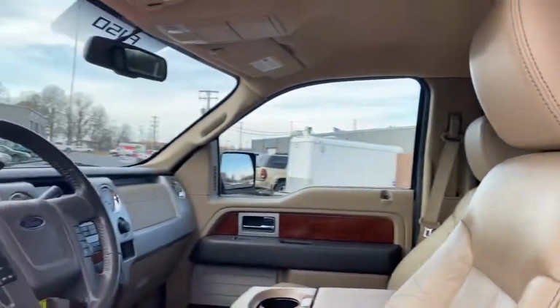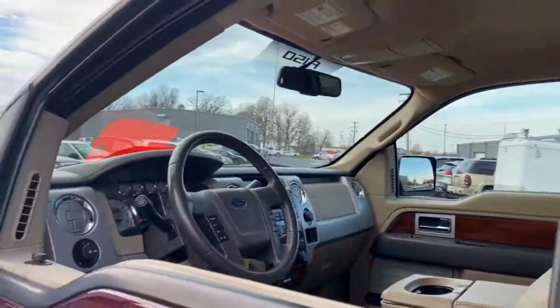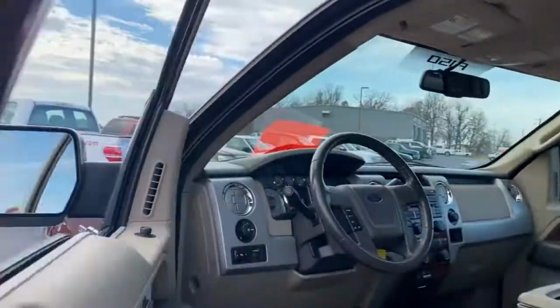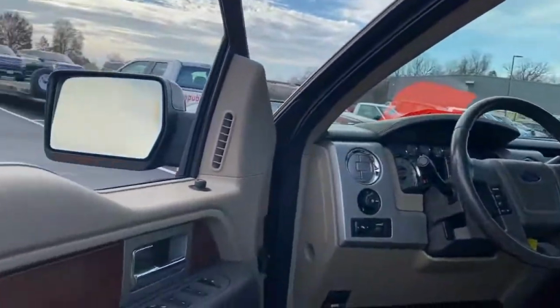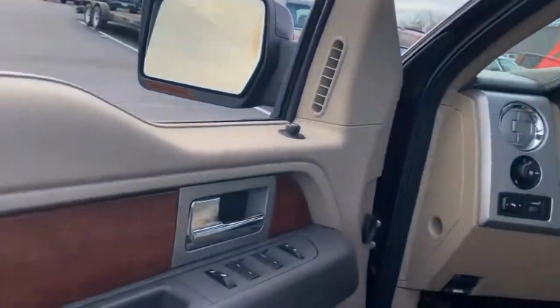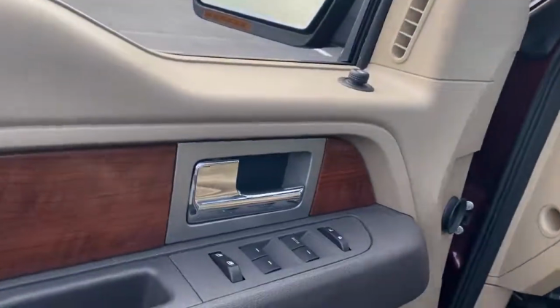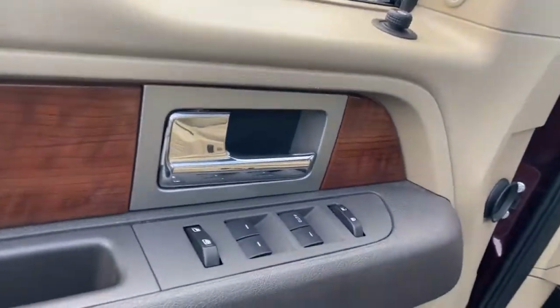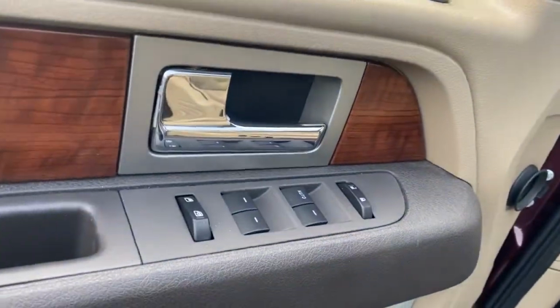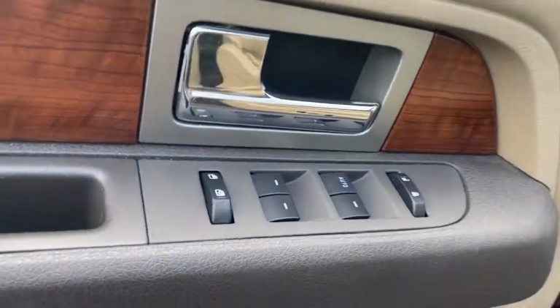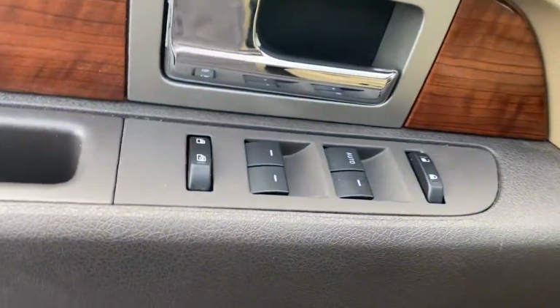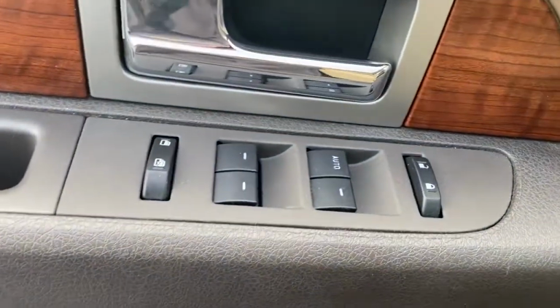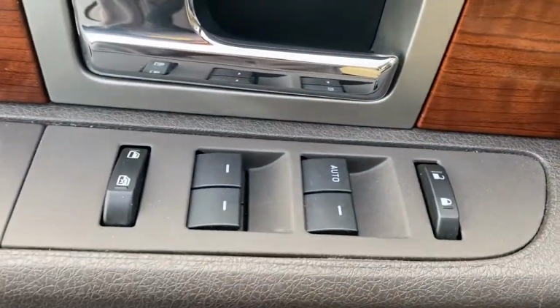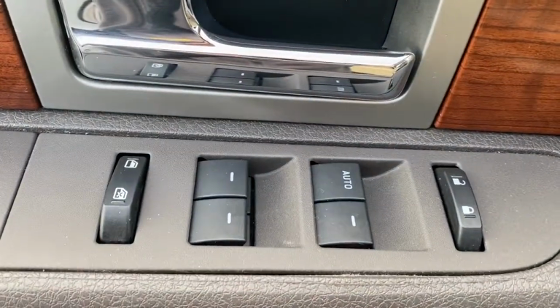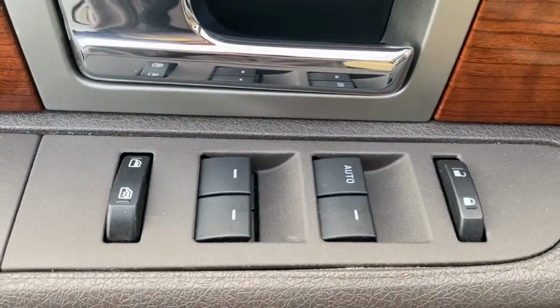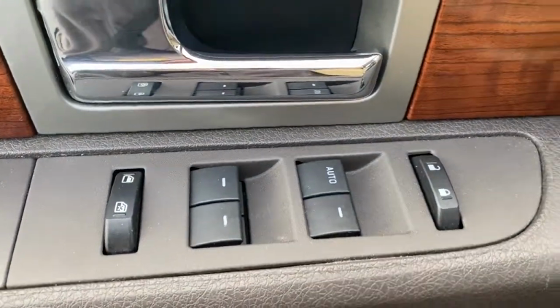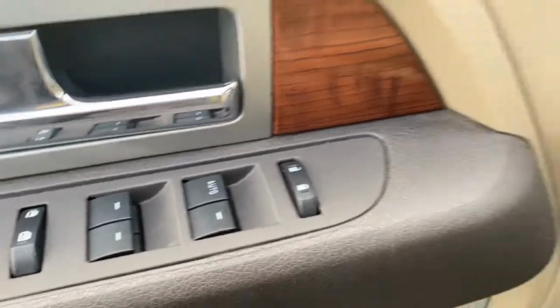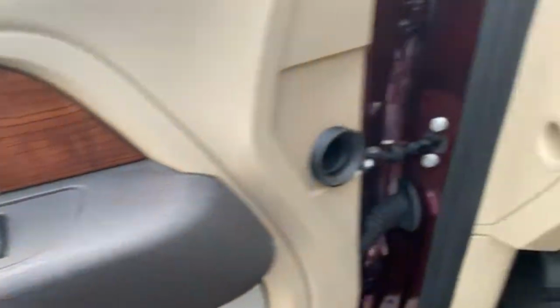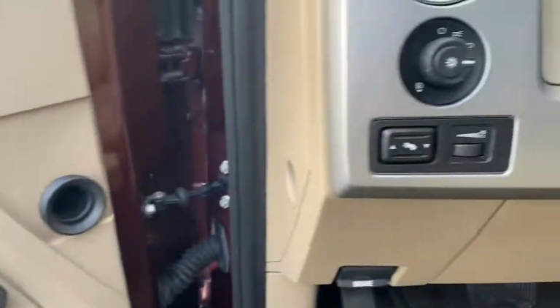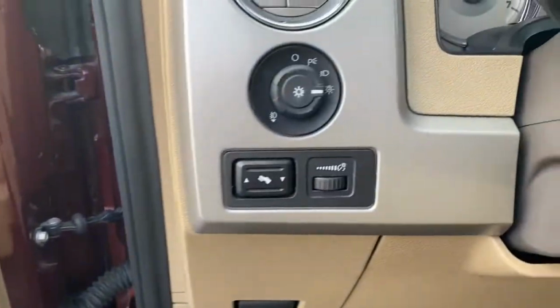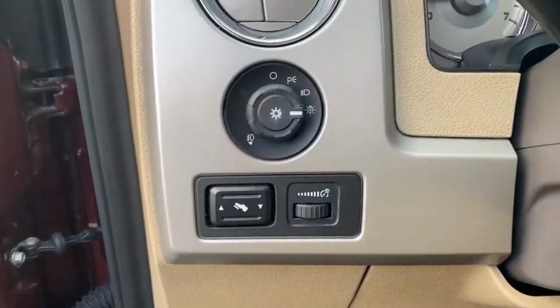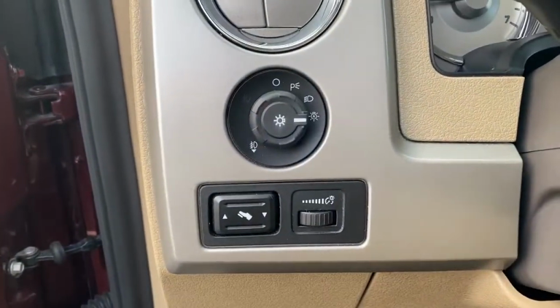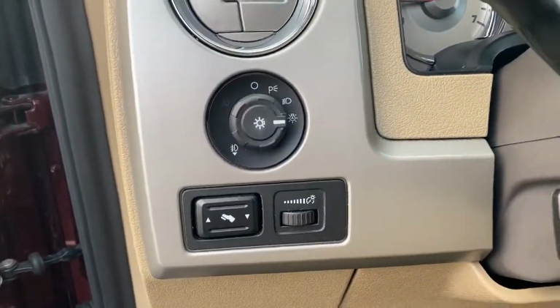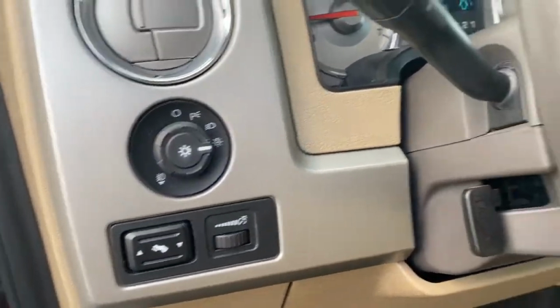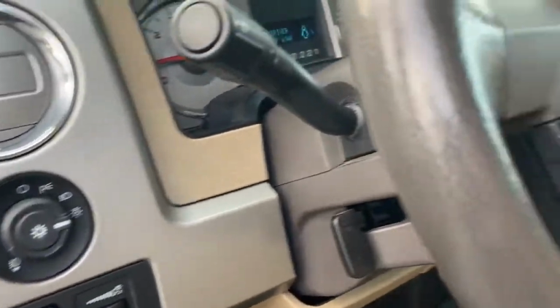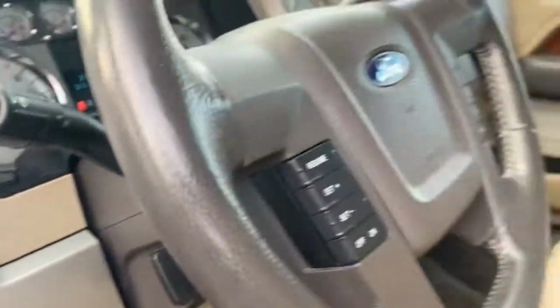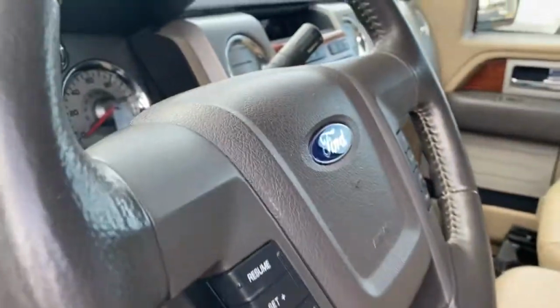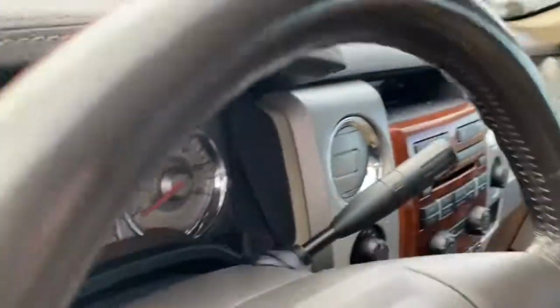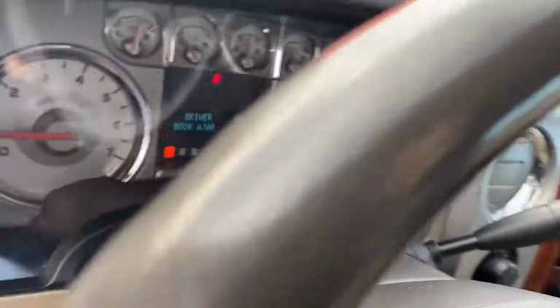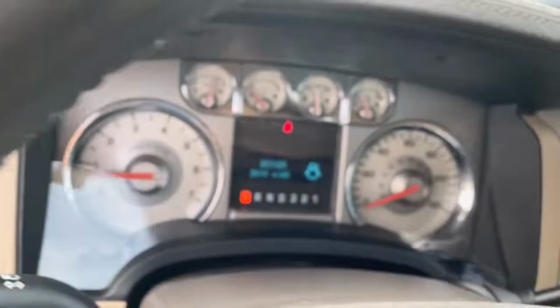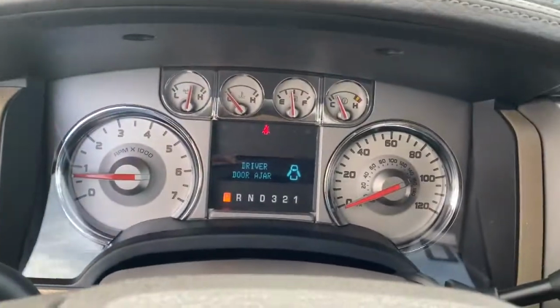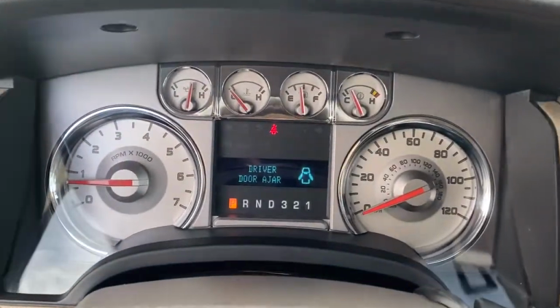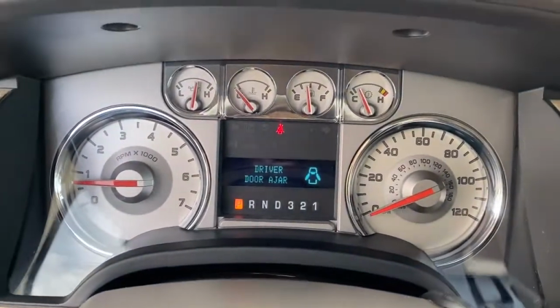These are just some of the great options this vehicle comes with: electronic stability control, seat memory, trip computer, power windows, four-wheel disc brakes, and power steering.